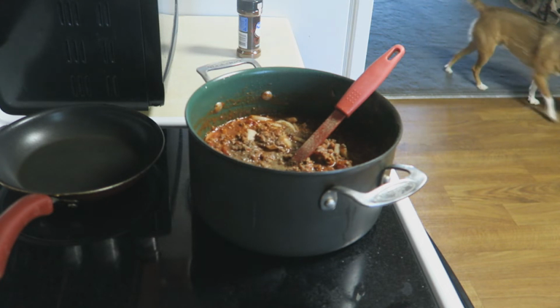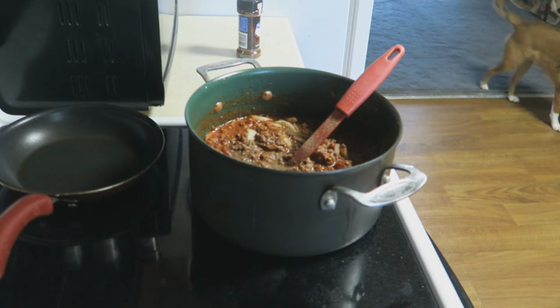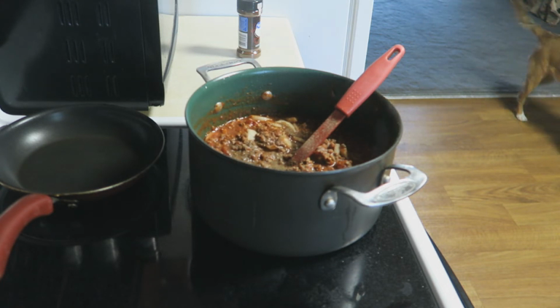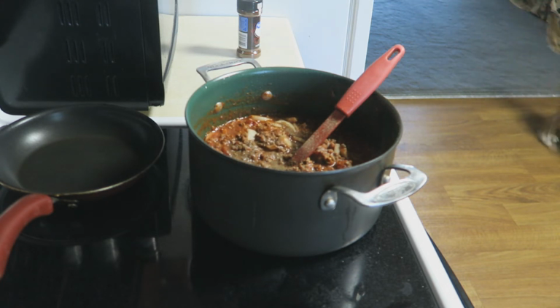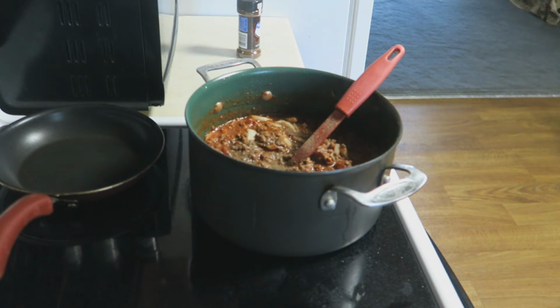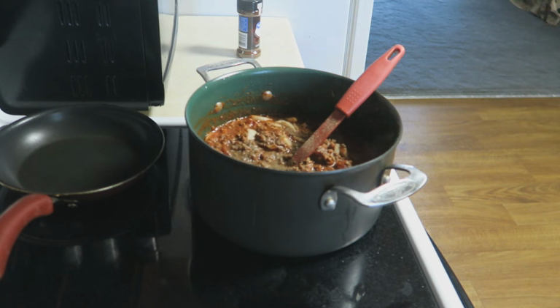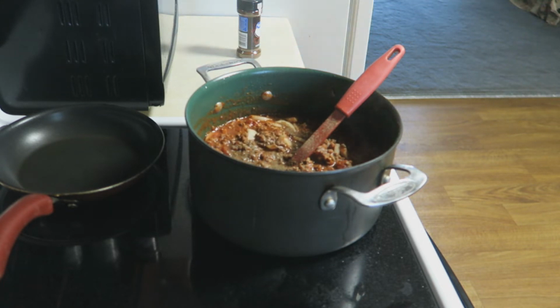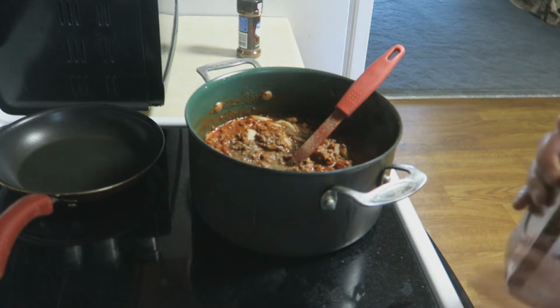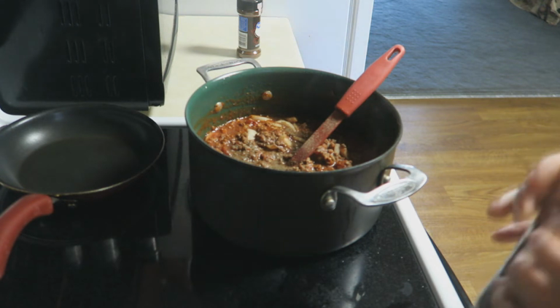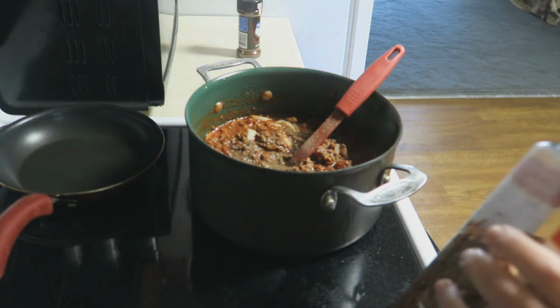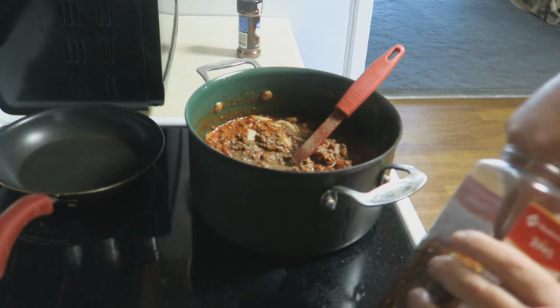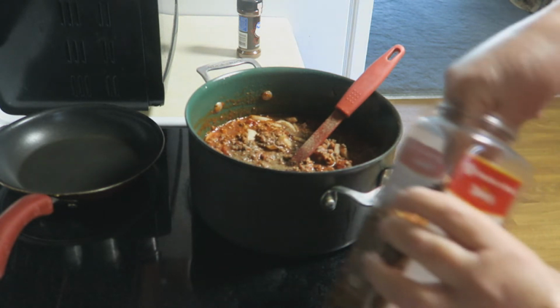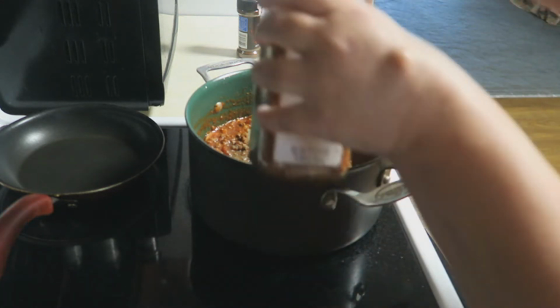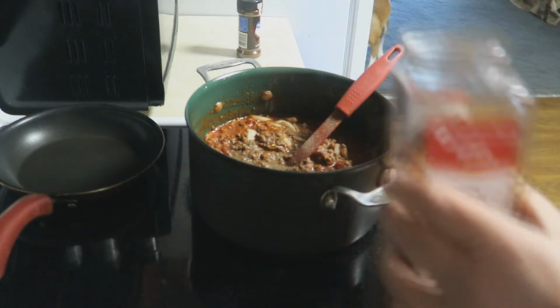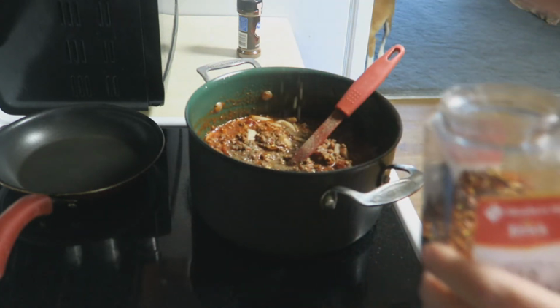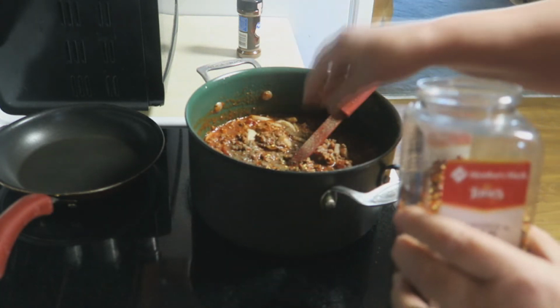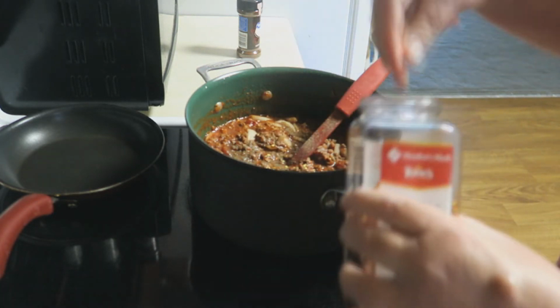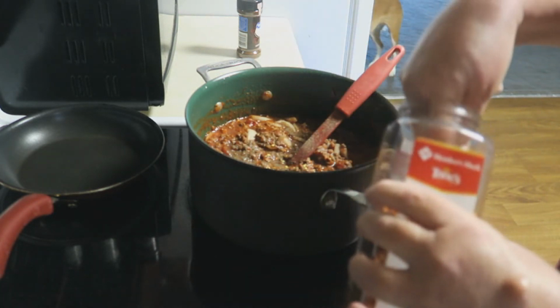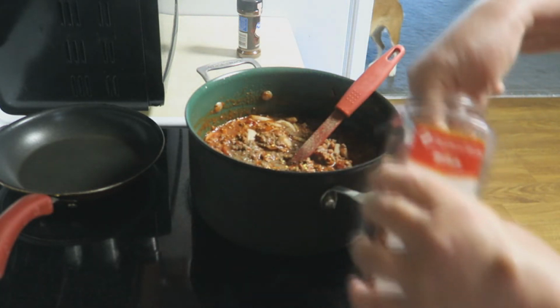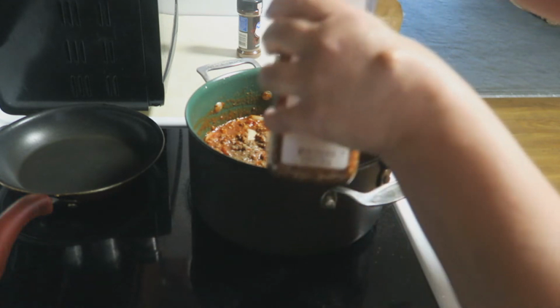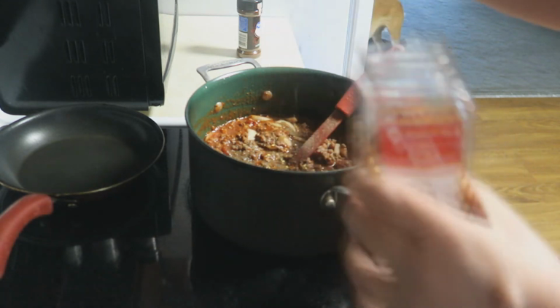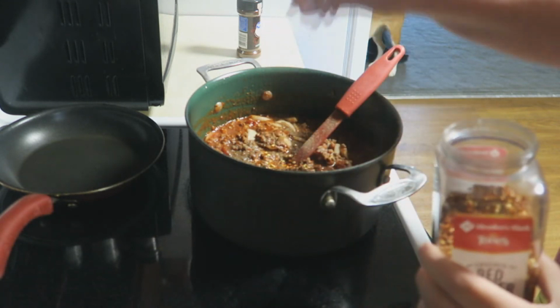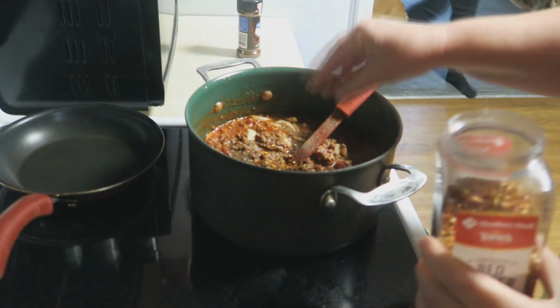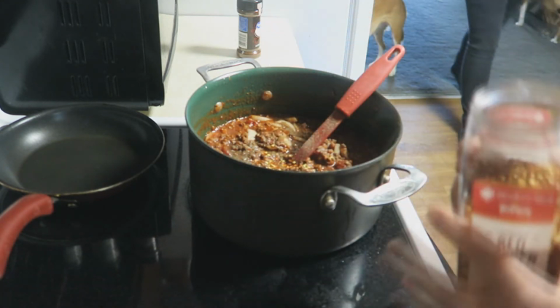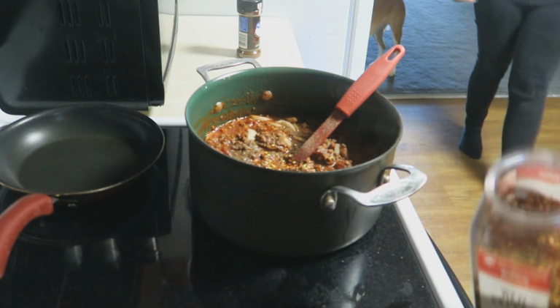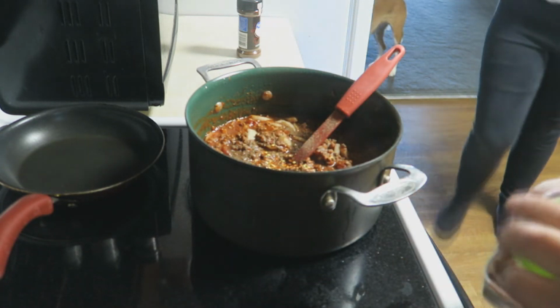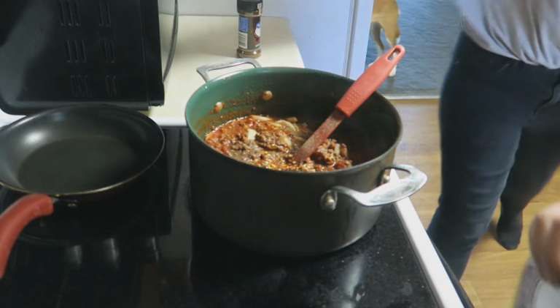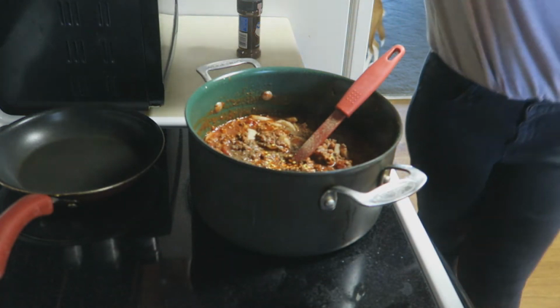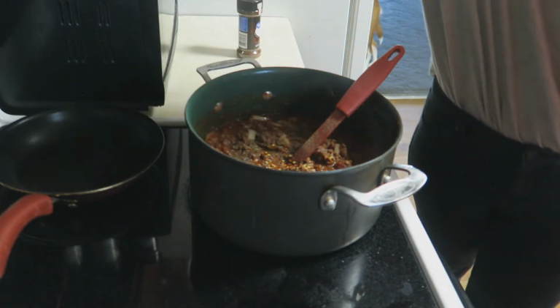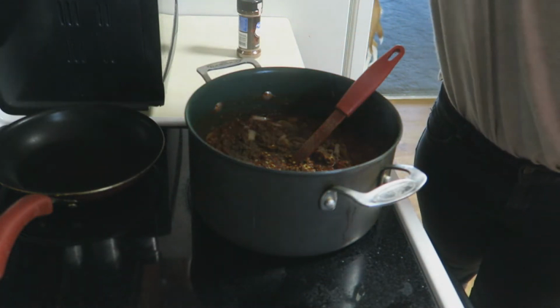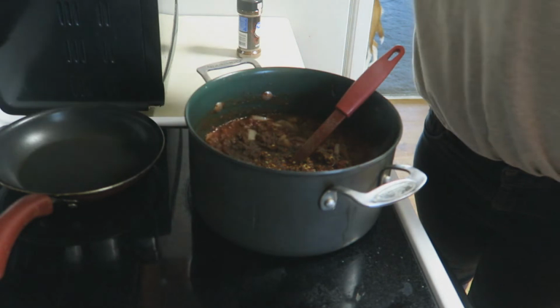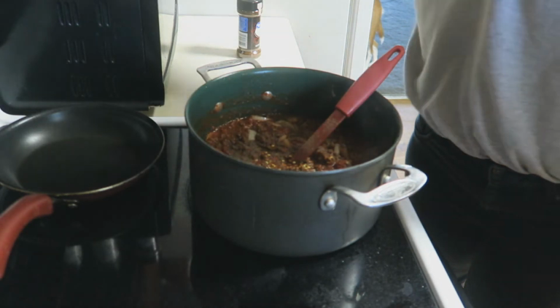I'm gonna put some crushed red pepper flakes in. Sorry guys, I haven't been blogging or posting any recipes lately — it's getting to the holiday season, it's coming up on us, and I have been working like a fool. I like to put just a couple of pinches of red pepper flakes in there because I like a little heat to mine.